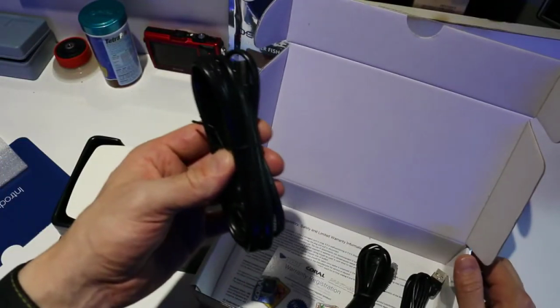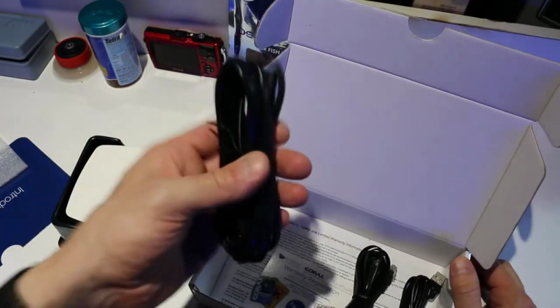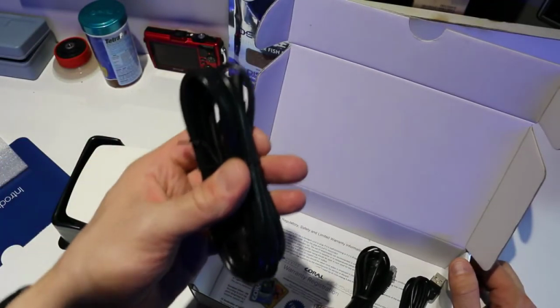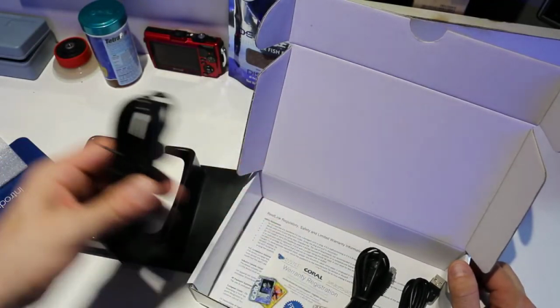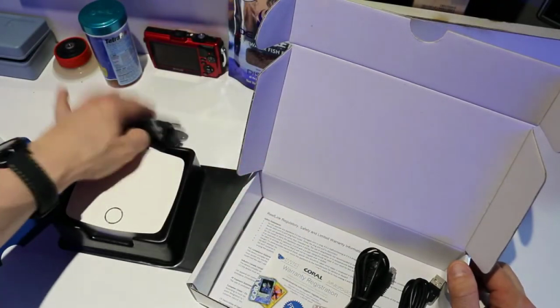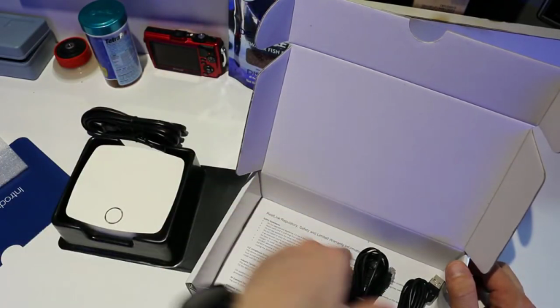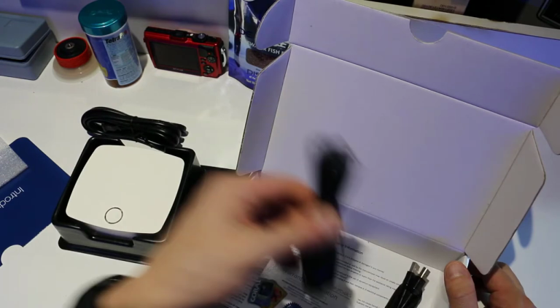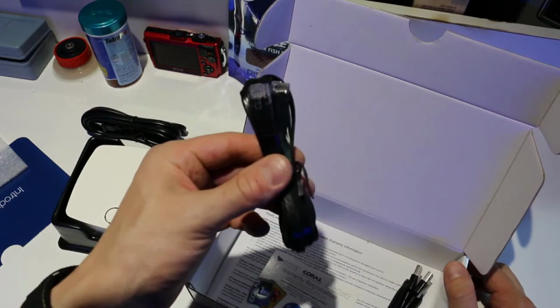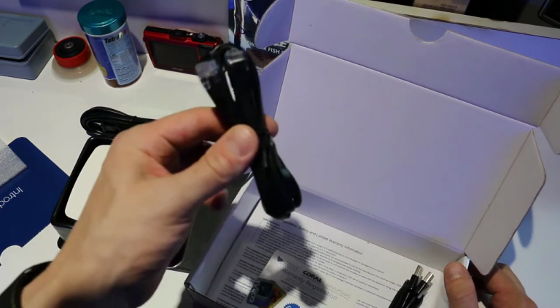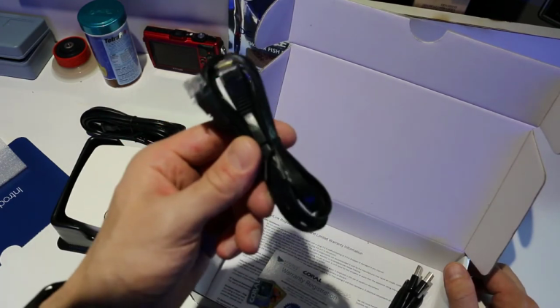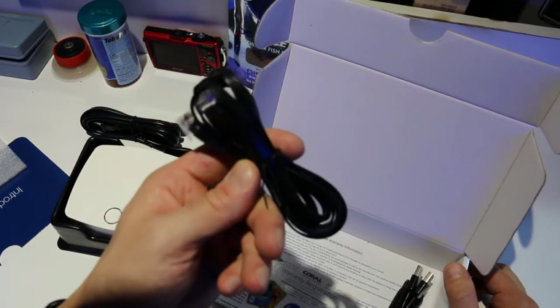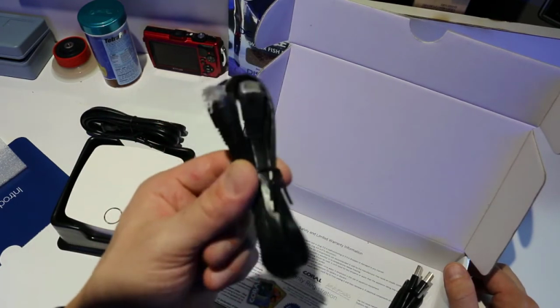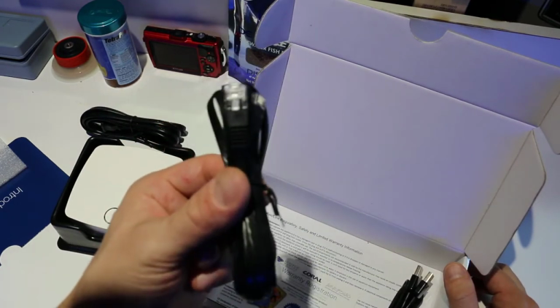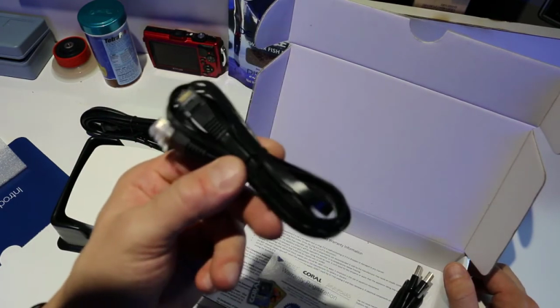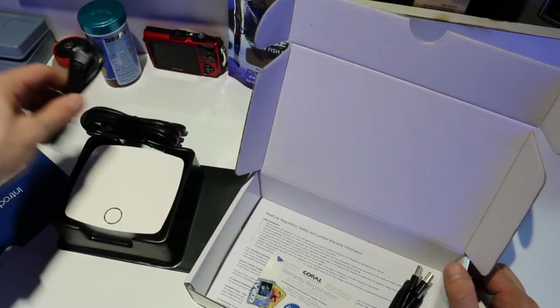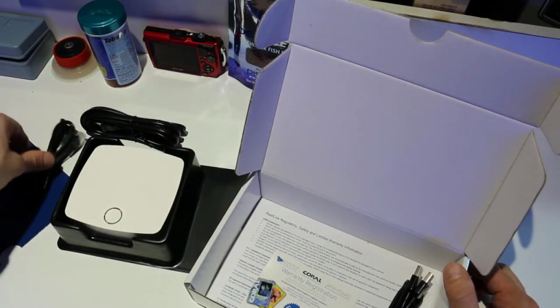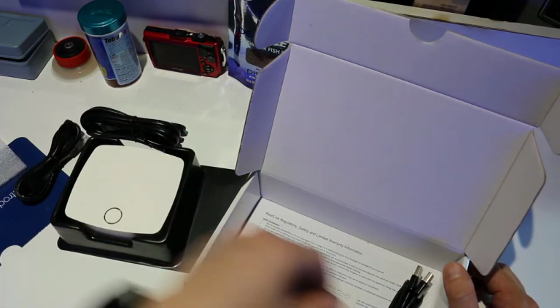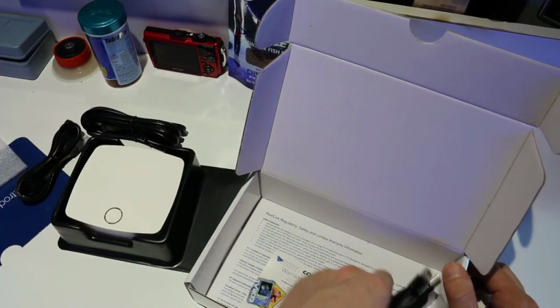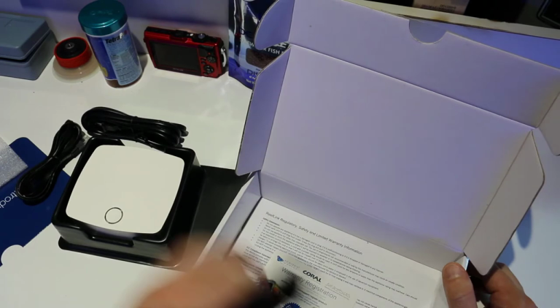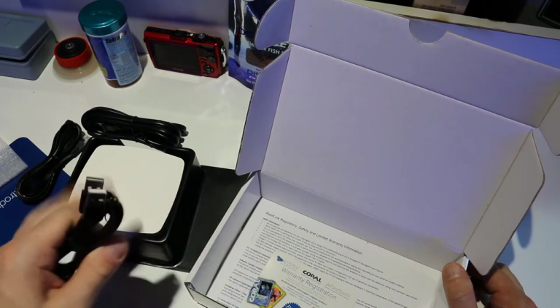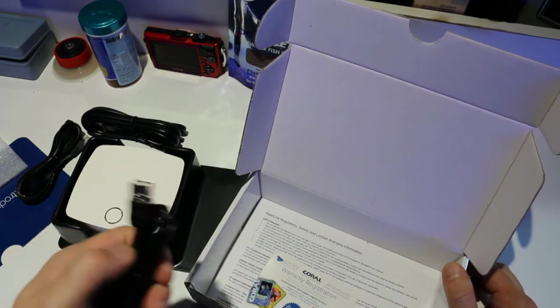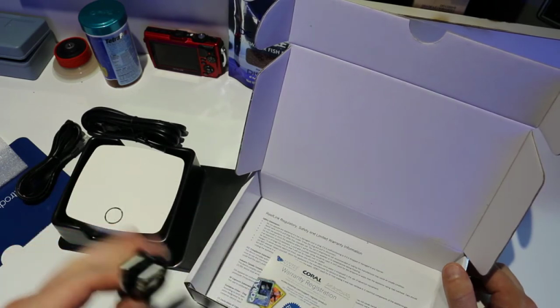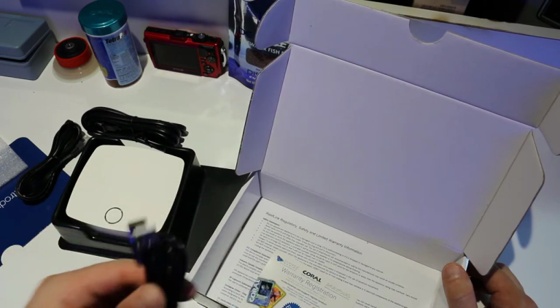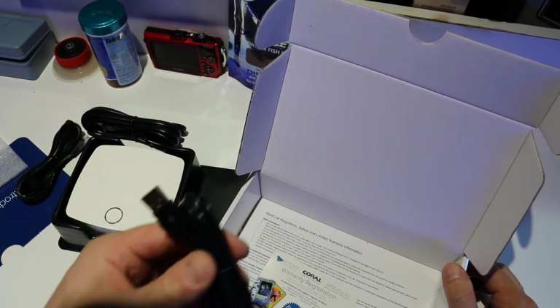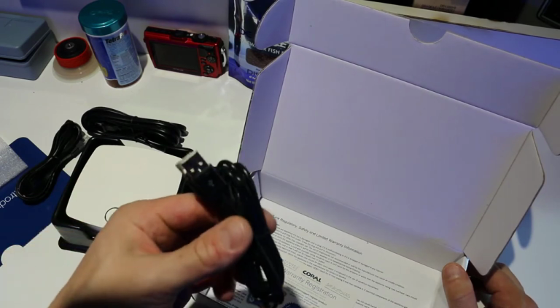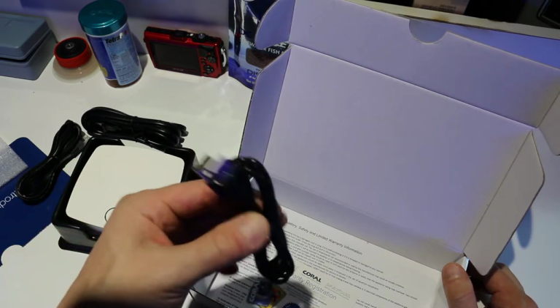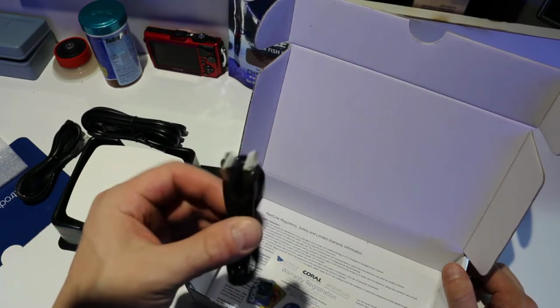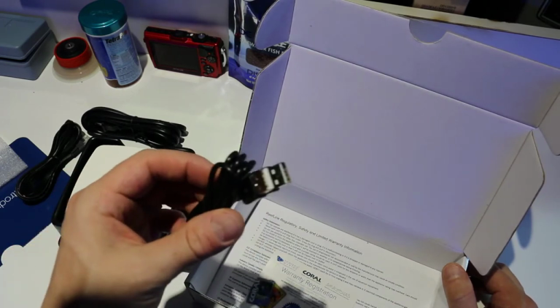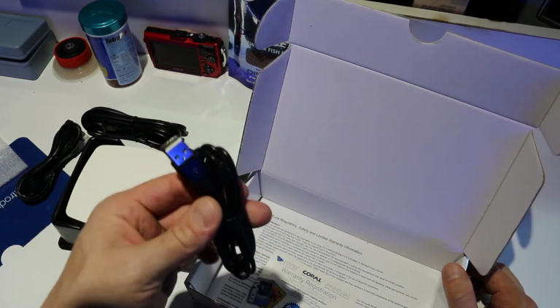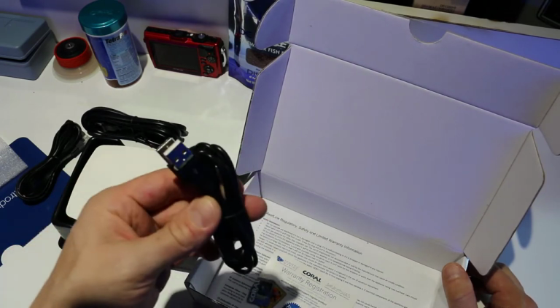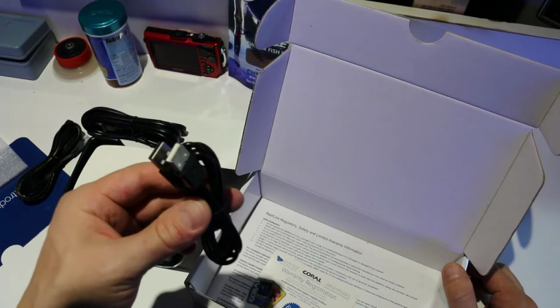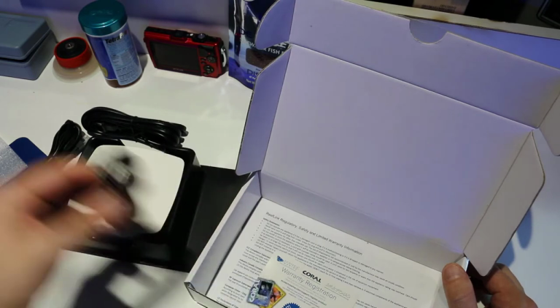I'll give you the power cord. This is so you can connect it to your router so it can talk to it. And then once you set it up, it's good to go, but you first have to initially connect it. And then there's the USB.